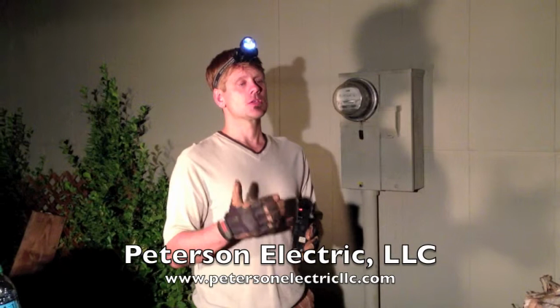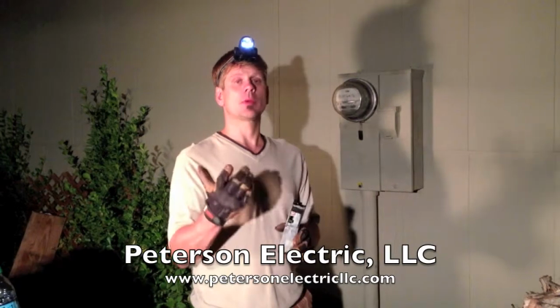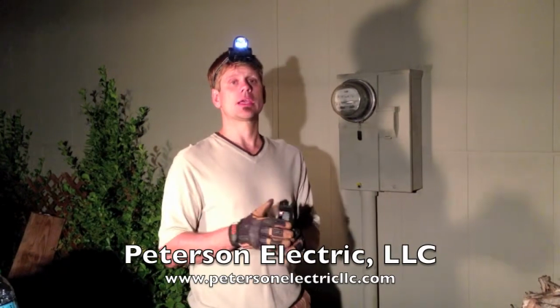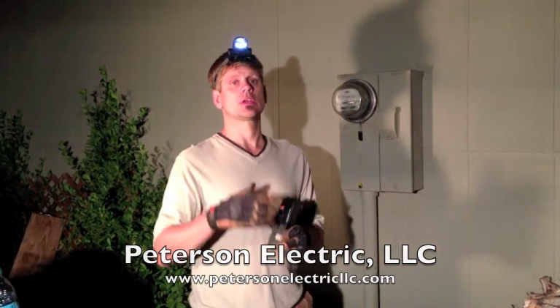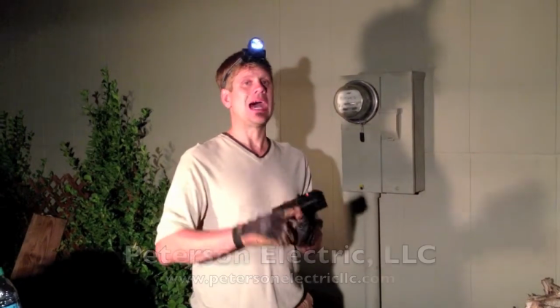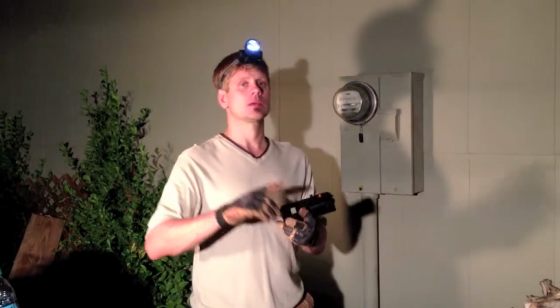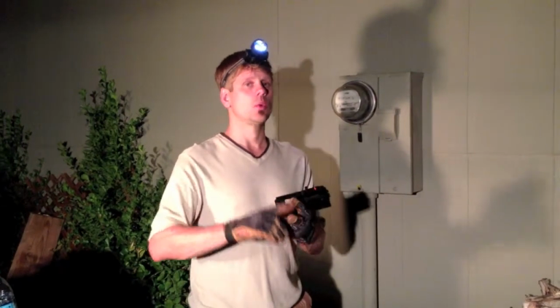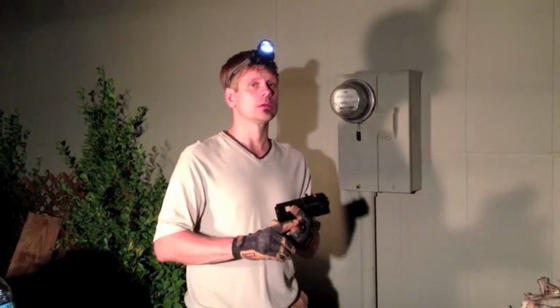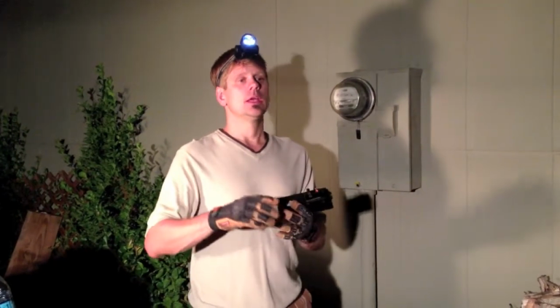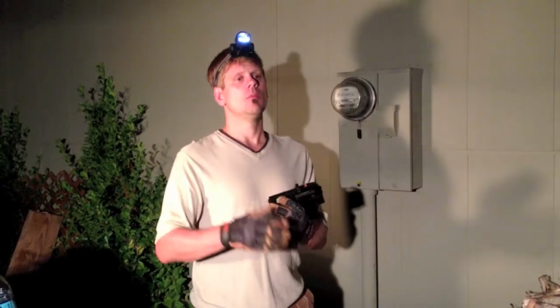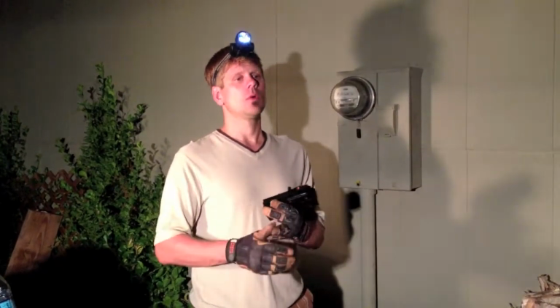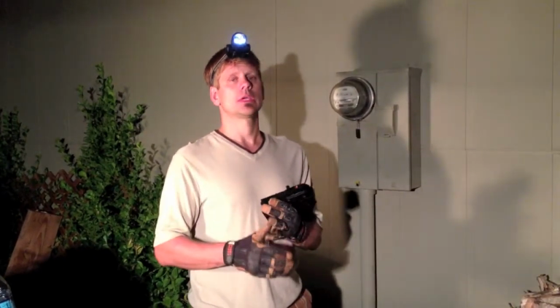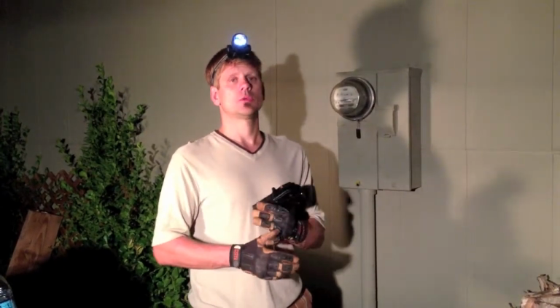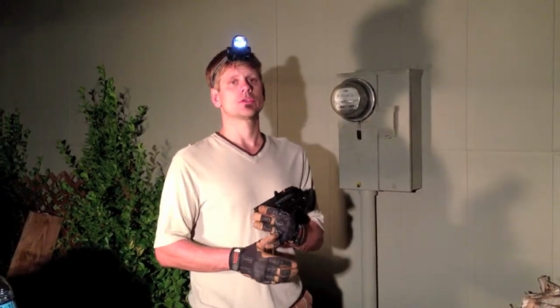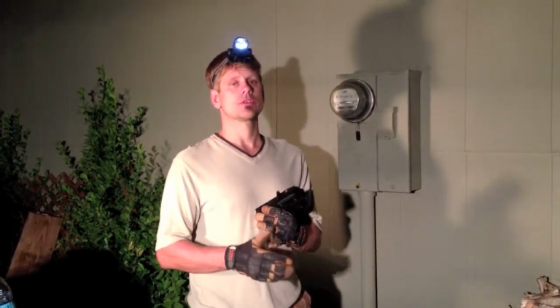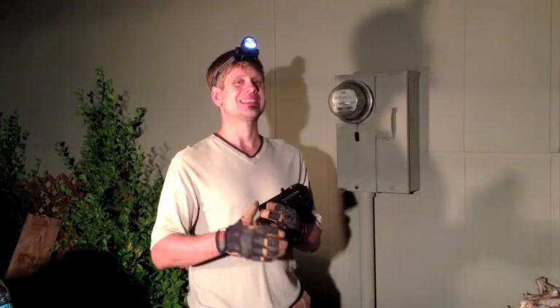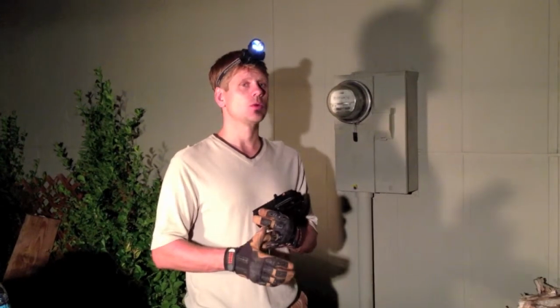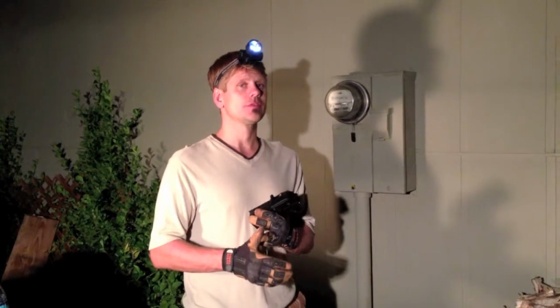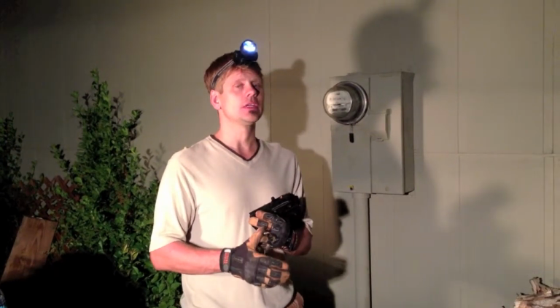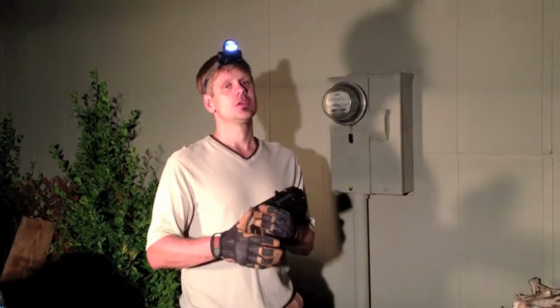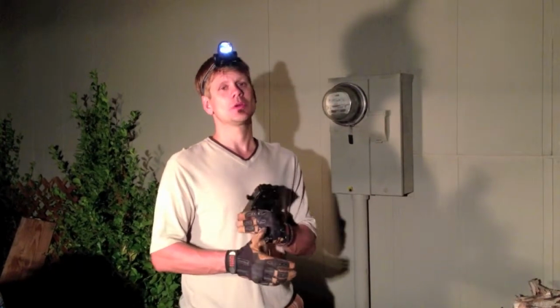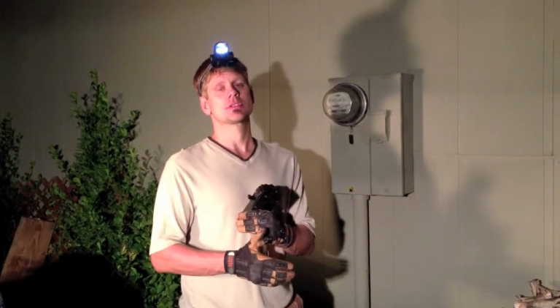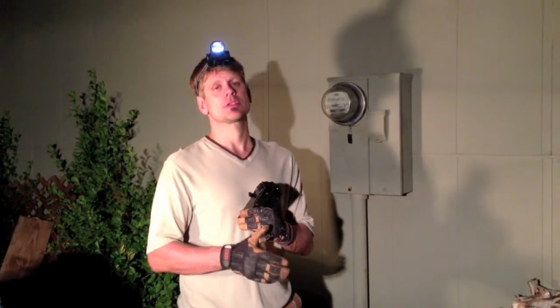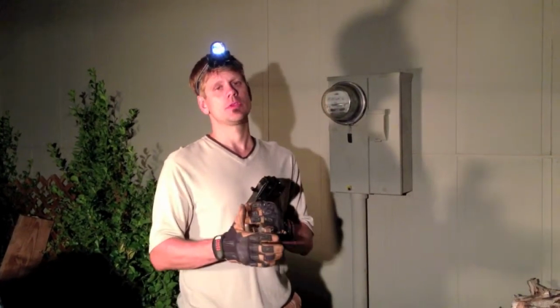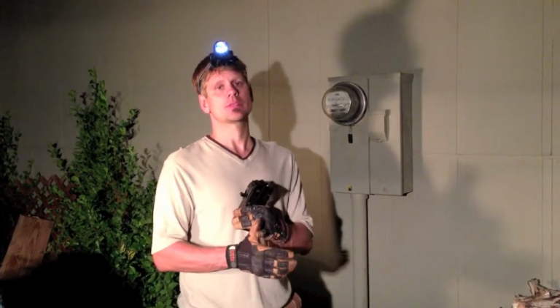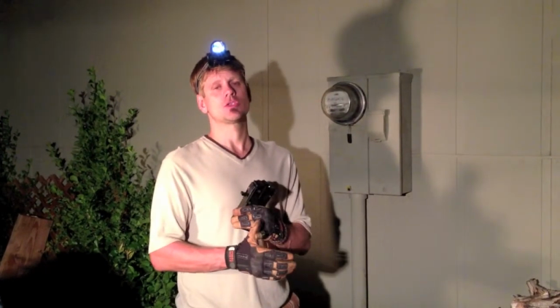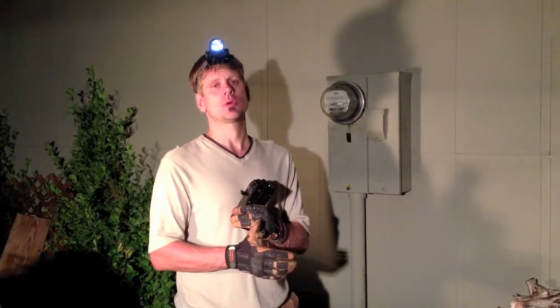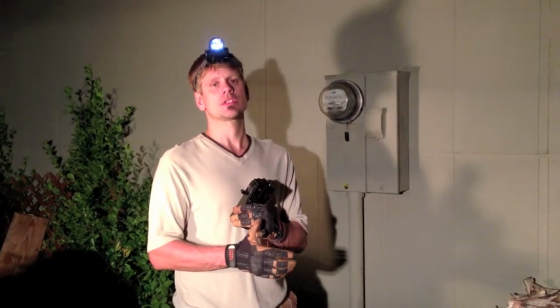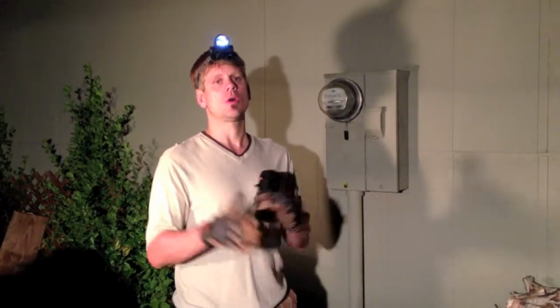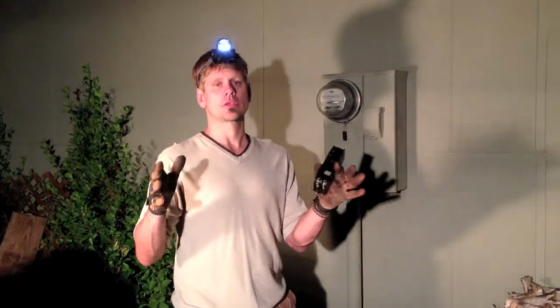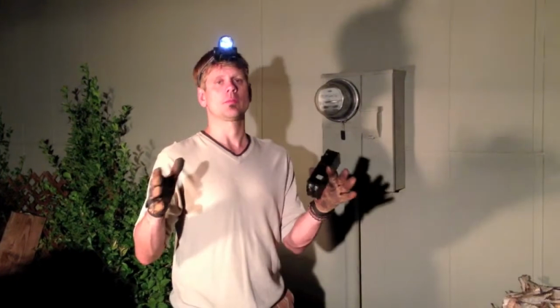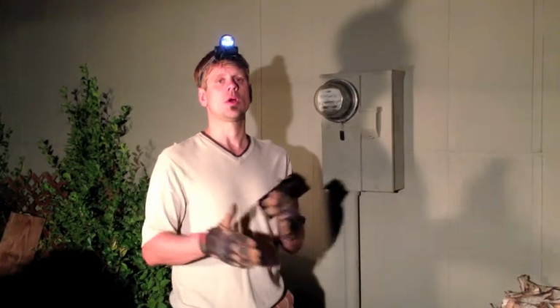Keep in mind, guys — if you're going to get a hot tub or a welder, you might want to look at upgrading your service to at least 150 amps. 200 amps is the best bet you could put on a smaller single-family dwelling.